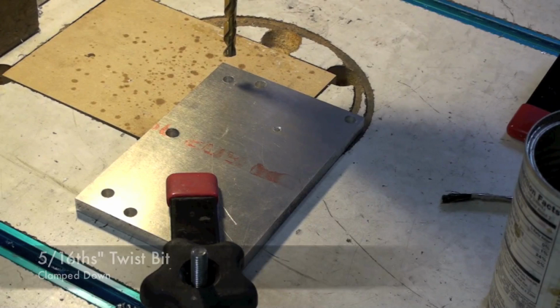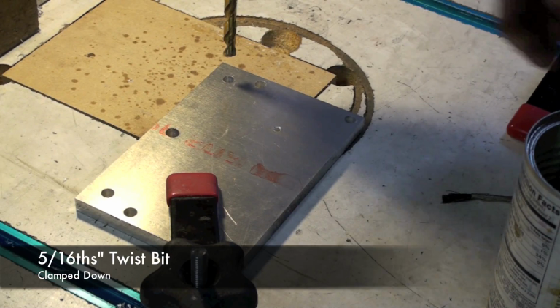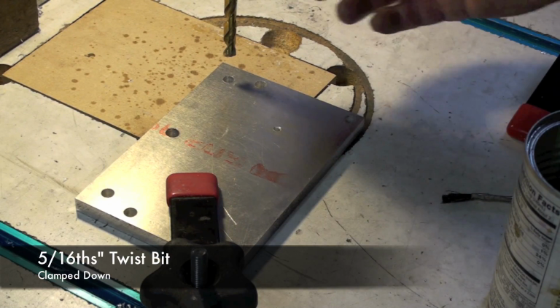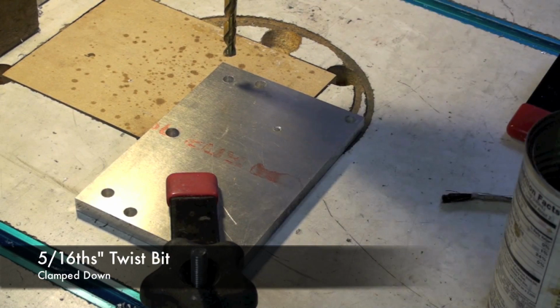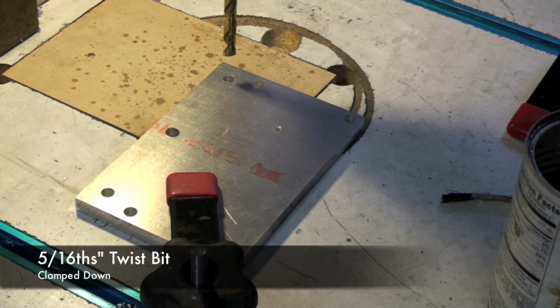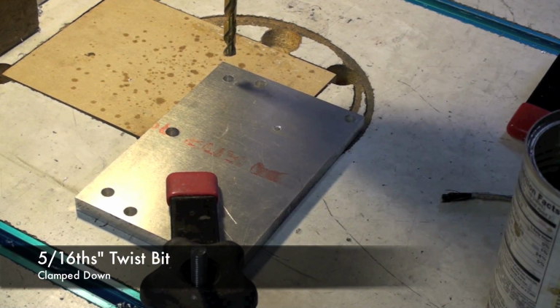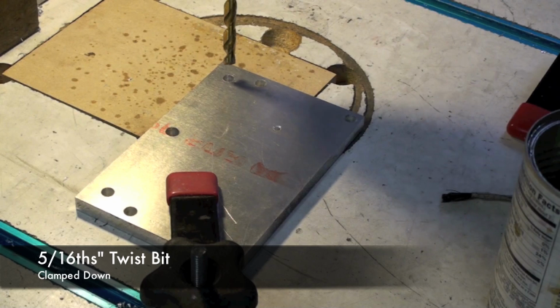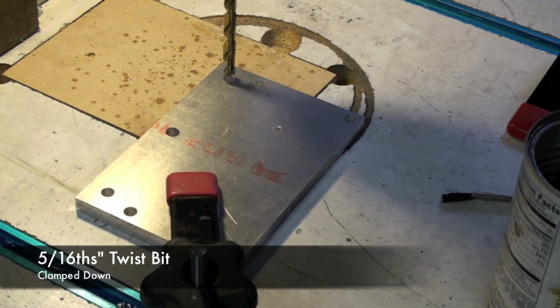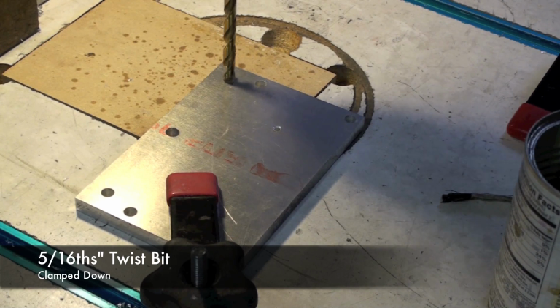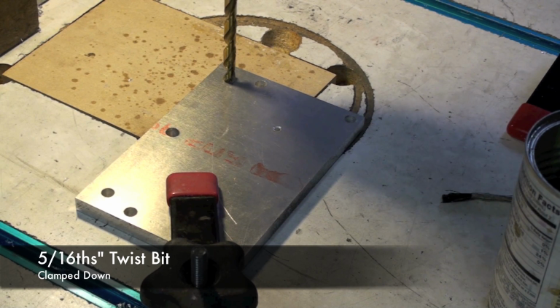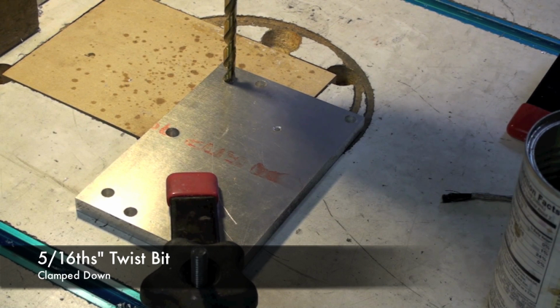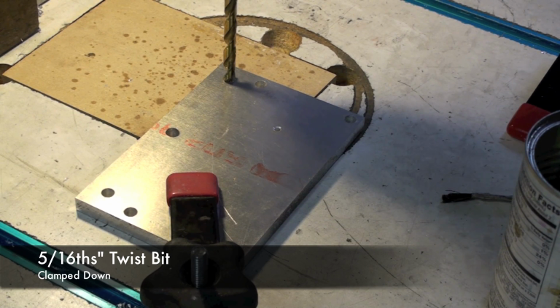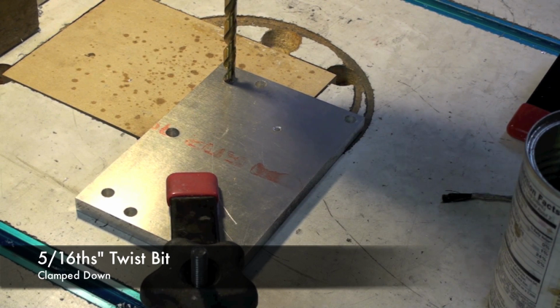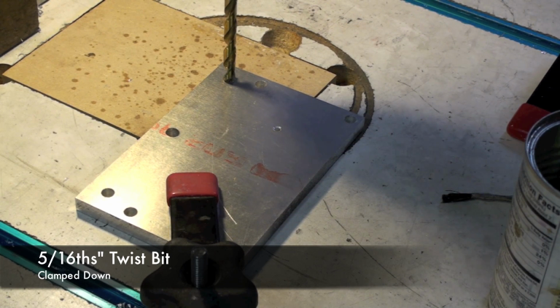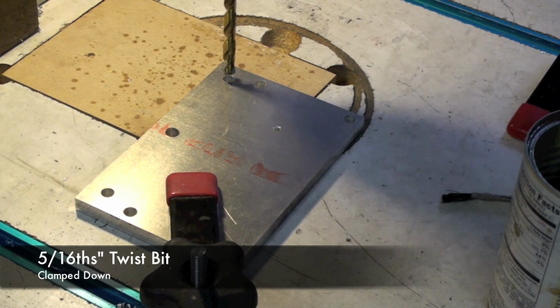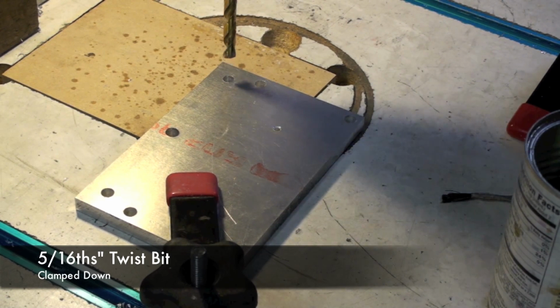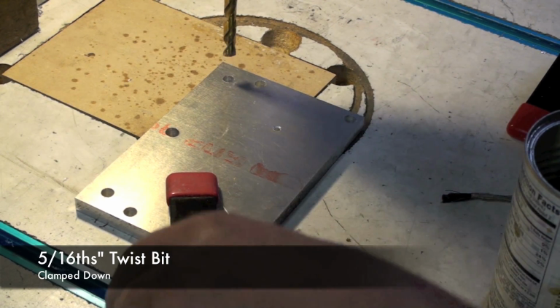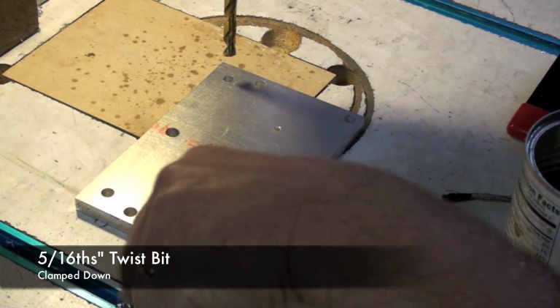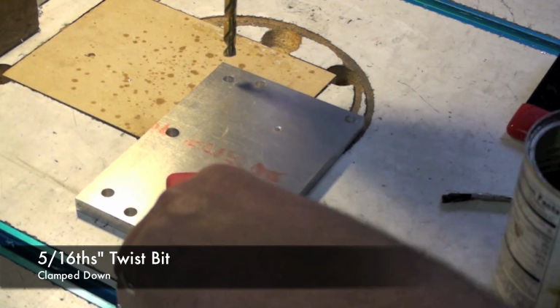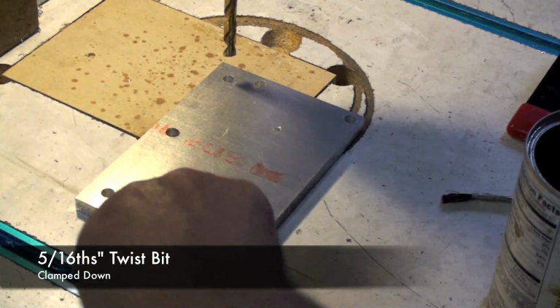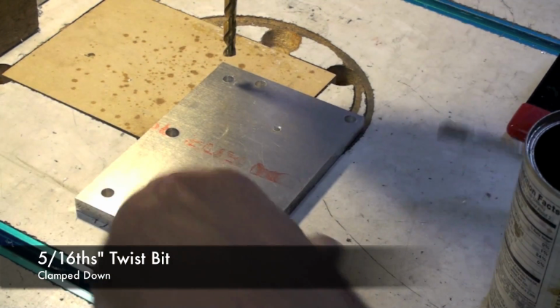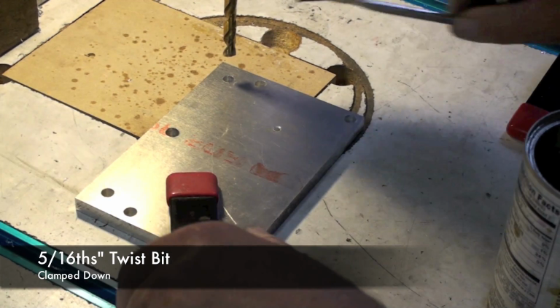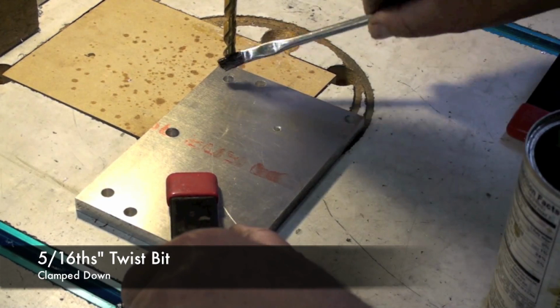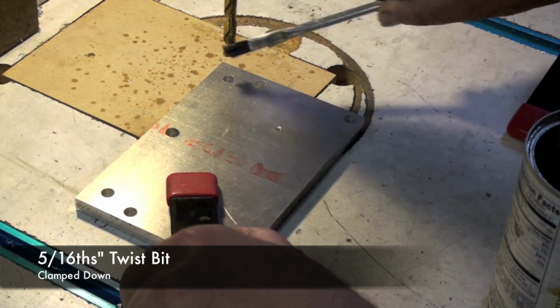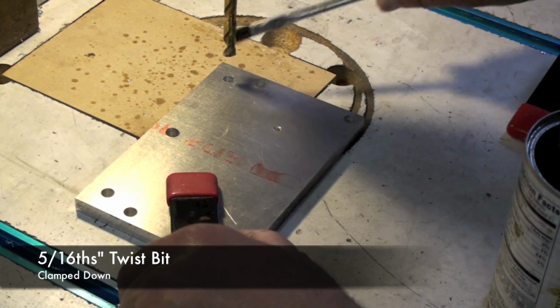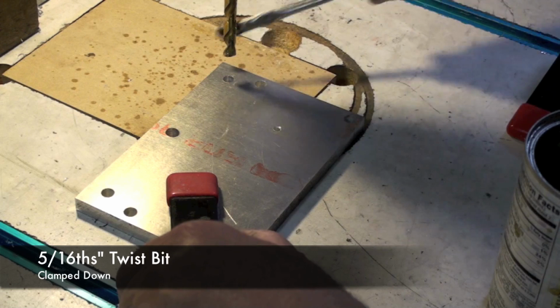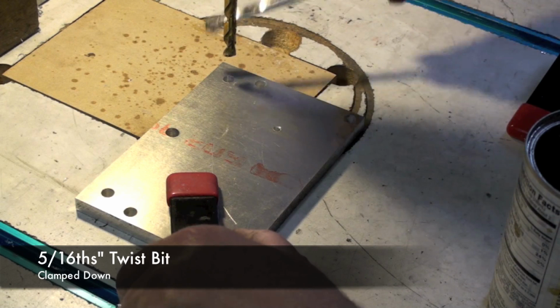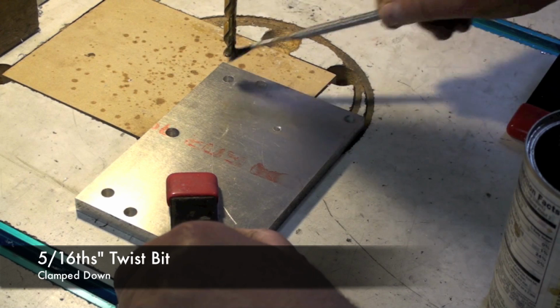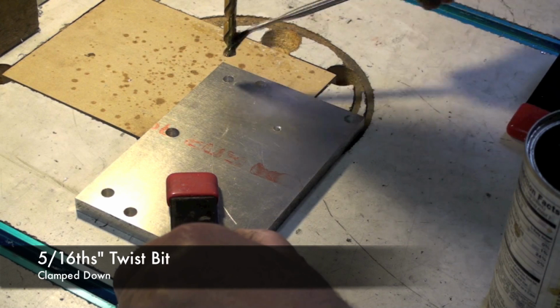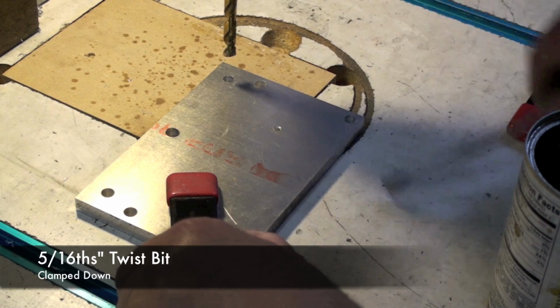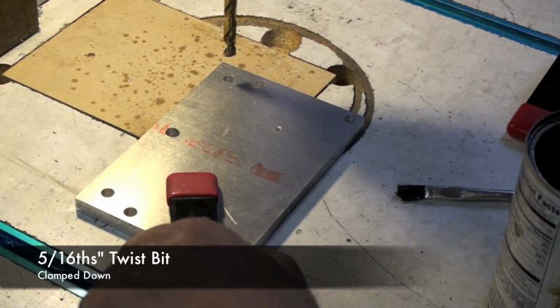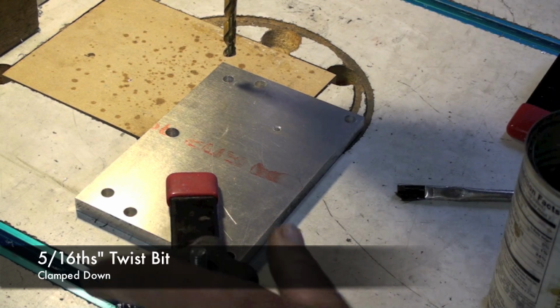Now I need to drill this 5/16-inch hole, so I've installed the appropriate drill bit and clamped it down. Now all I need to do is lubricate it and cut.